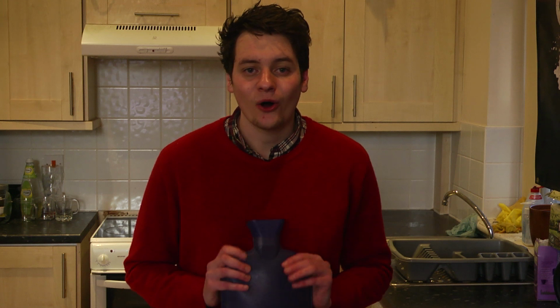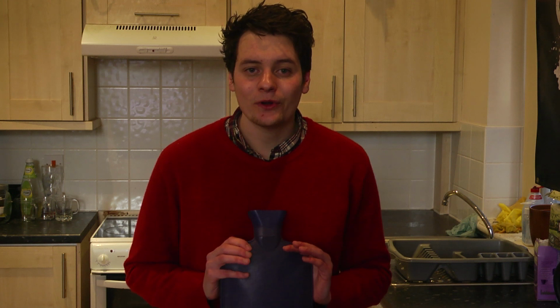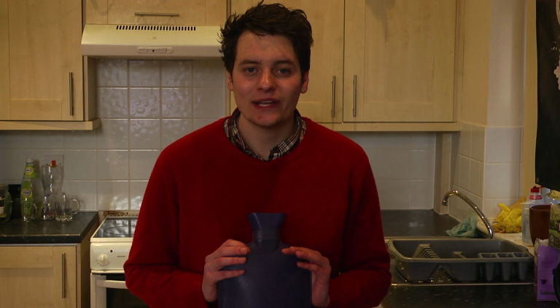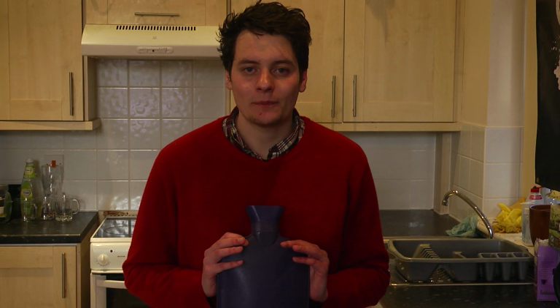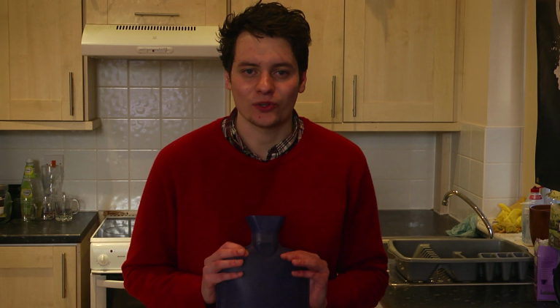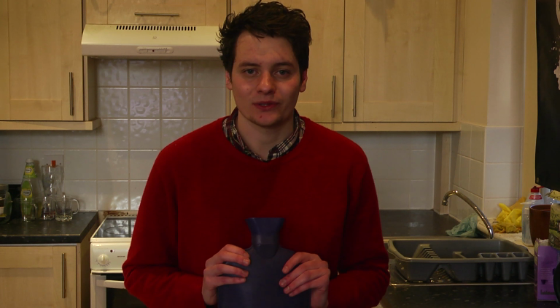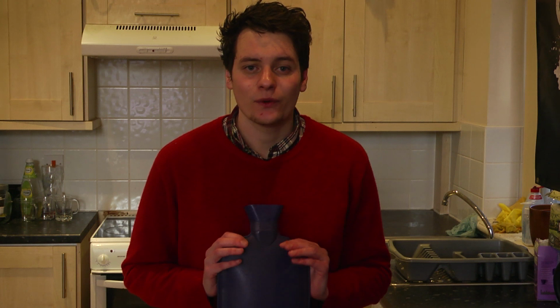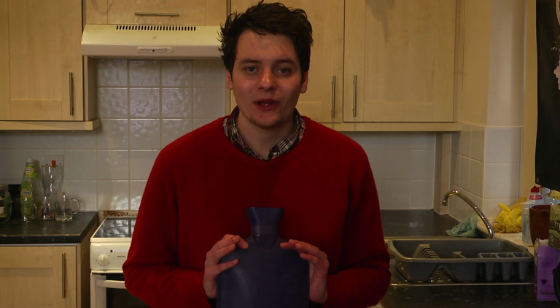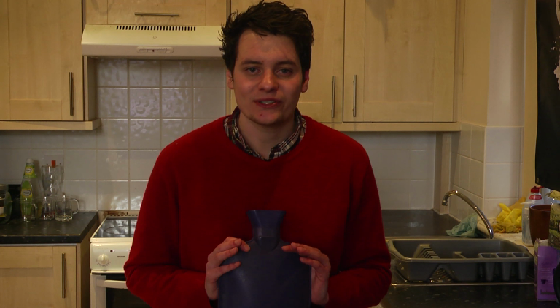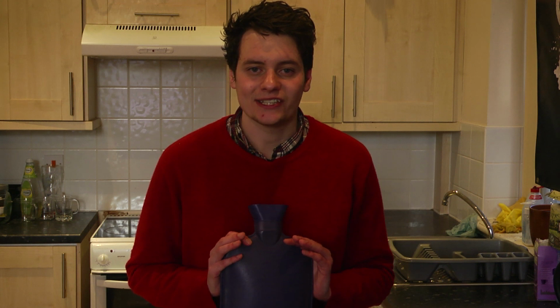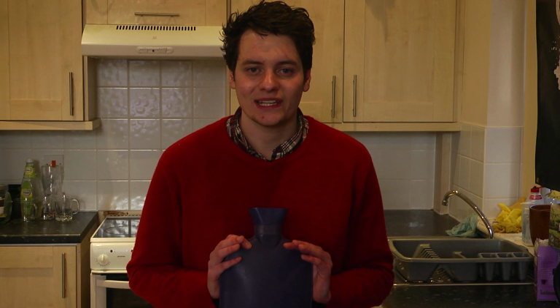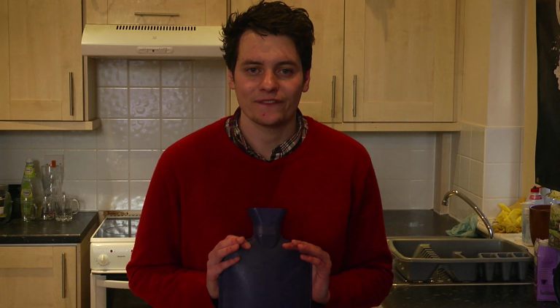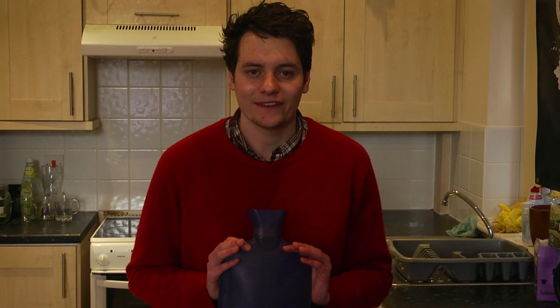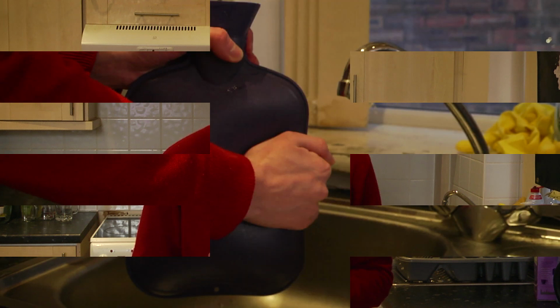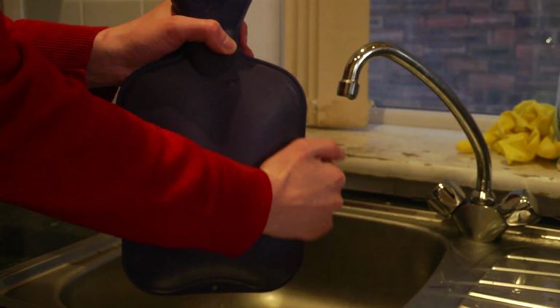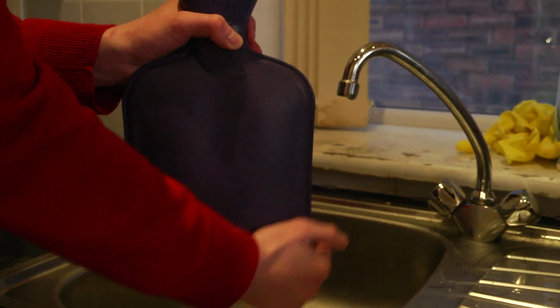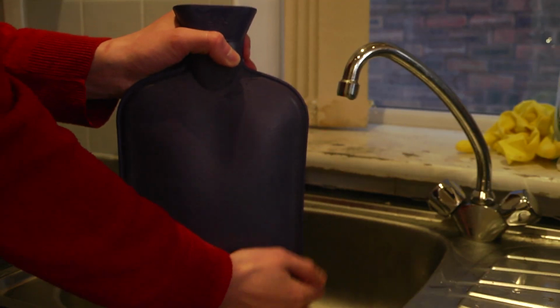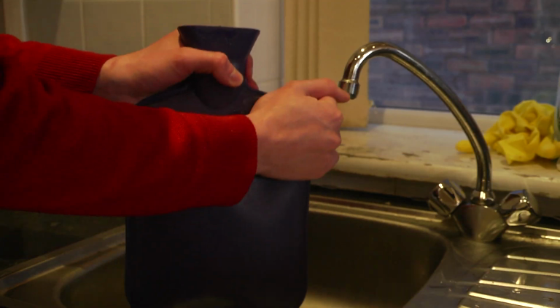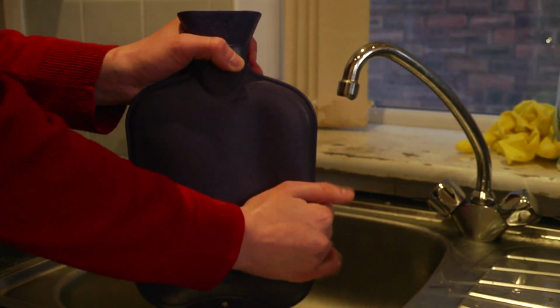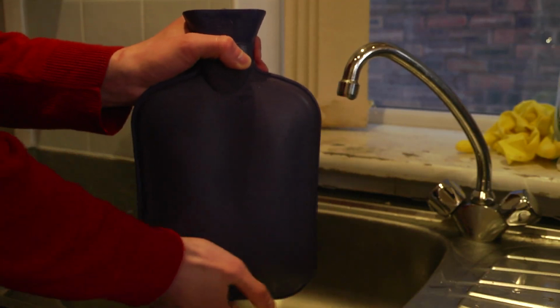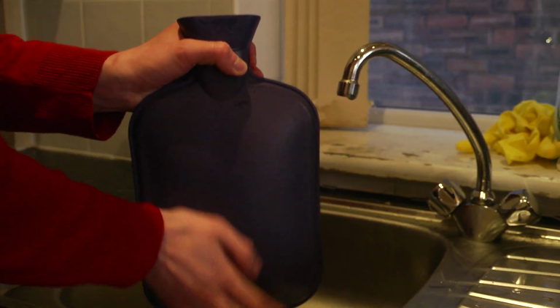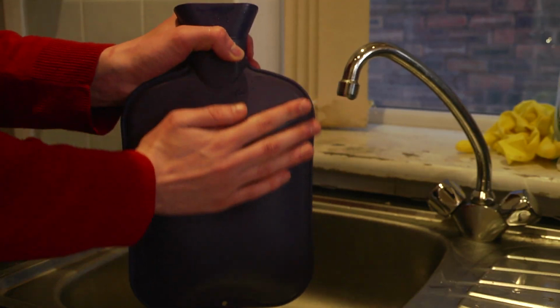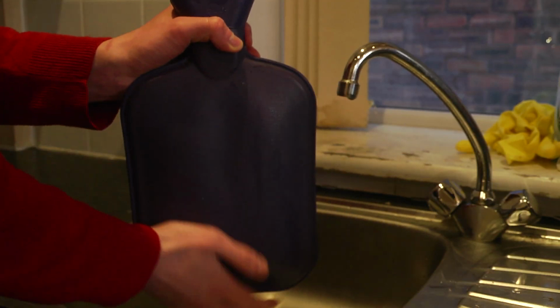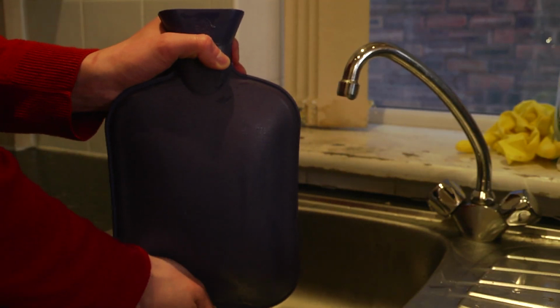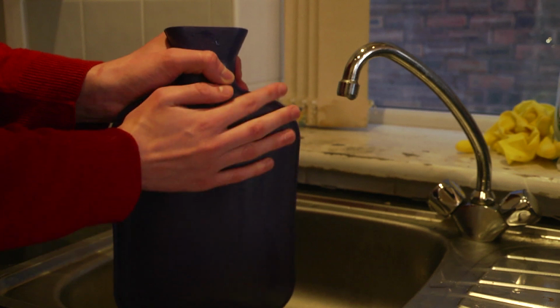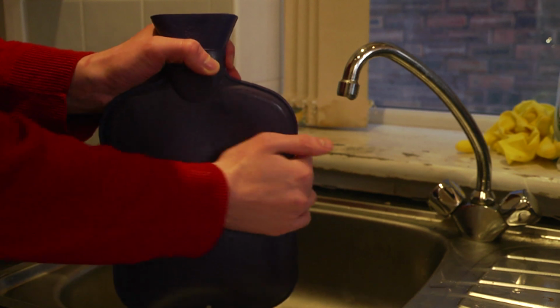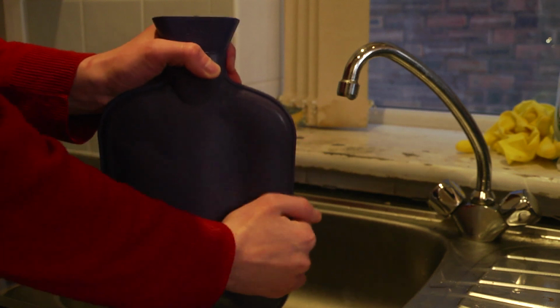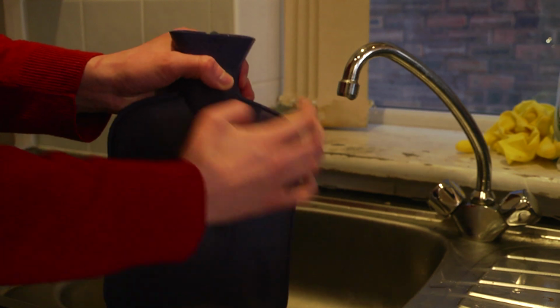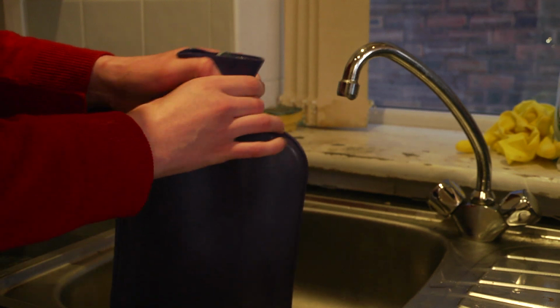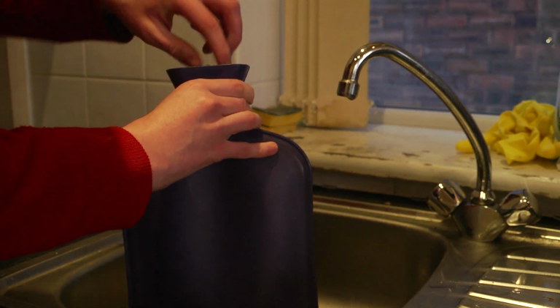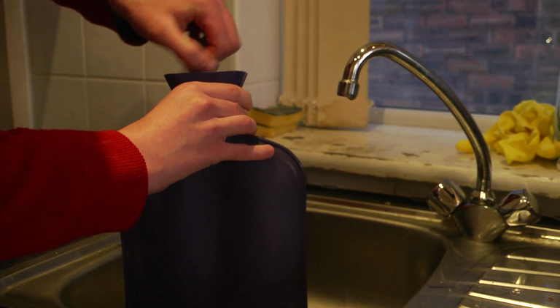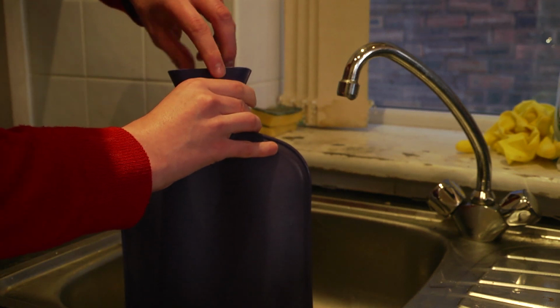Although there are many ways to fill up a hot water bottle, the way I'm going to show you today is certainly one of the safest. First of all, it is important to check there are no obvious signs of damage on your hot water bottle, as cracks and tears can be very dangerous when pouring hot water in.